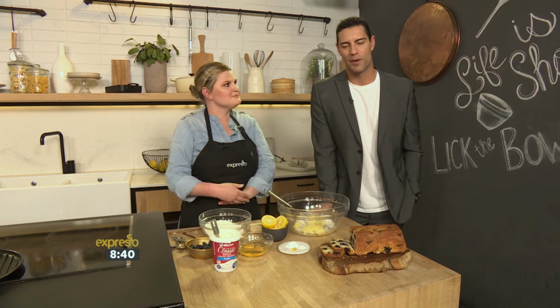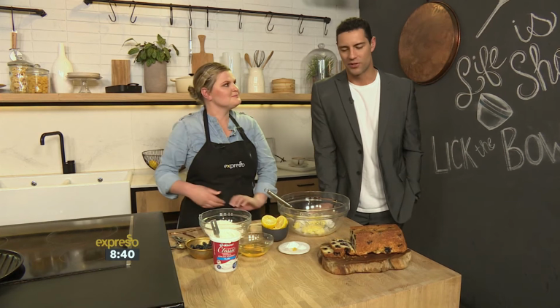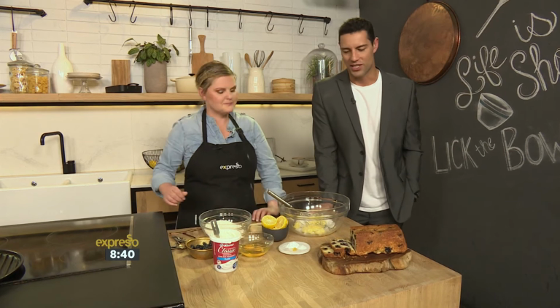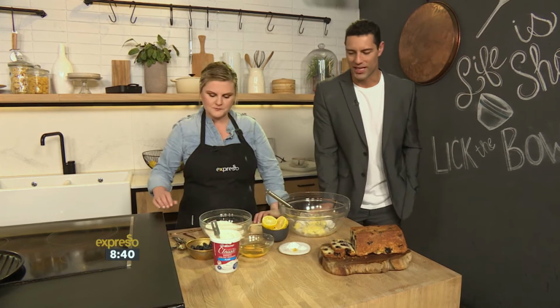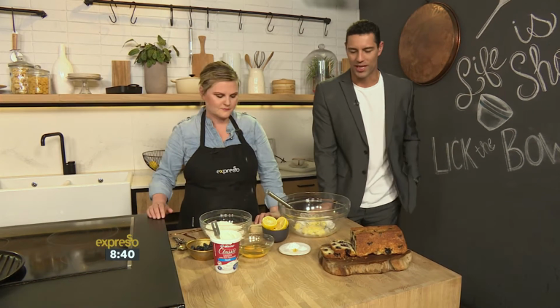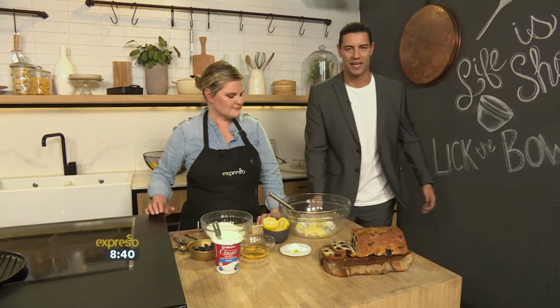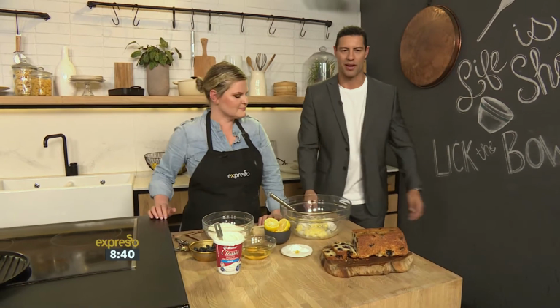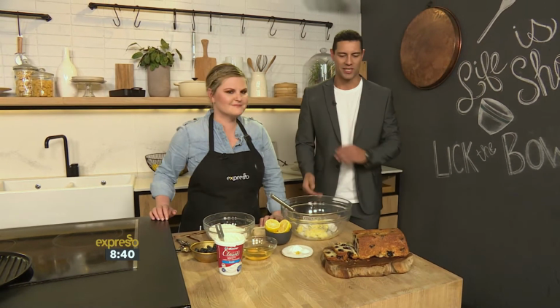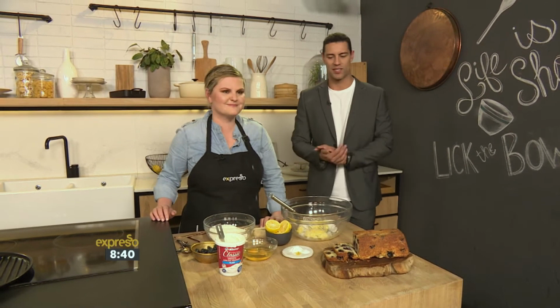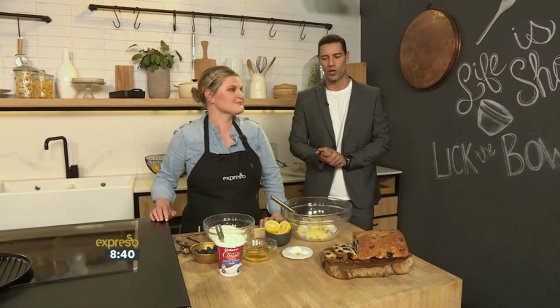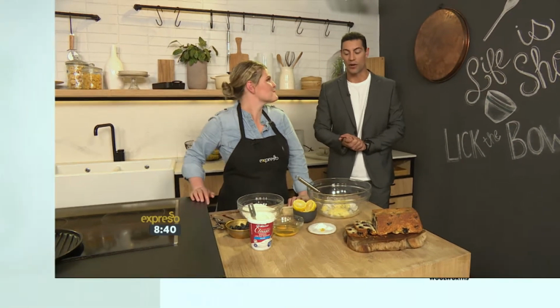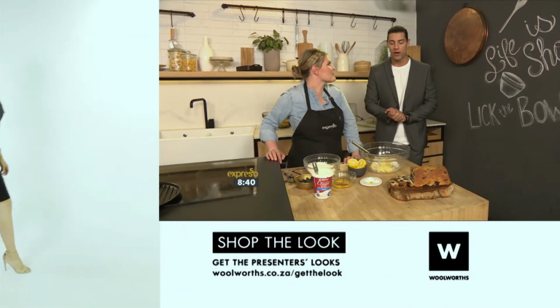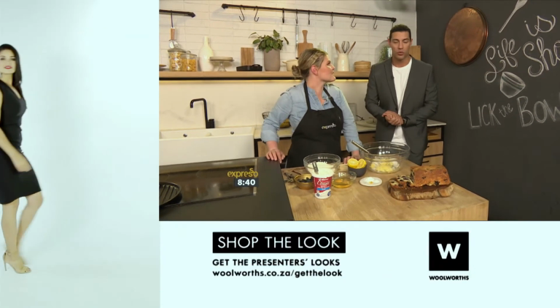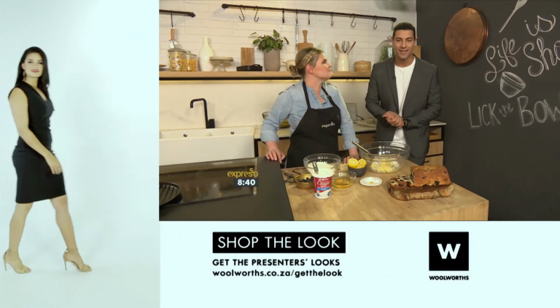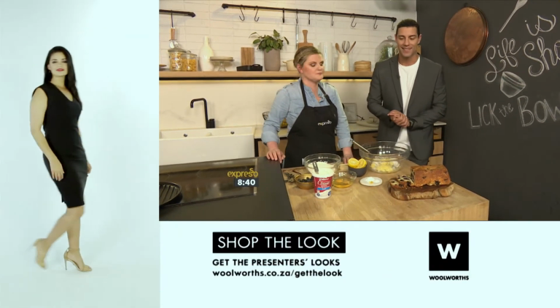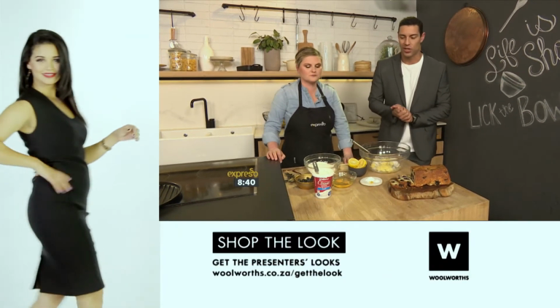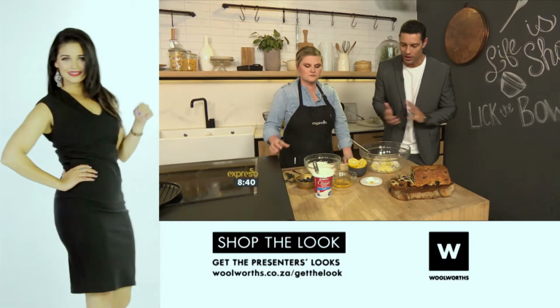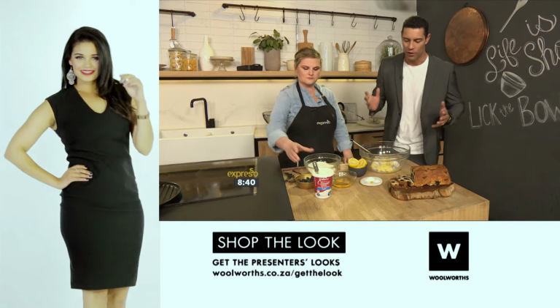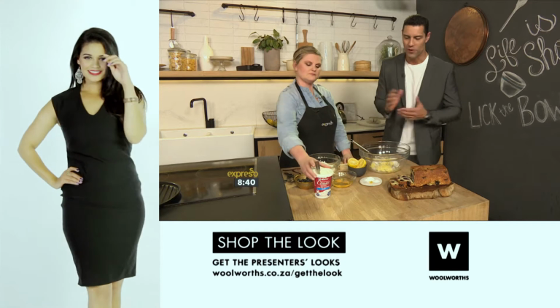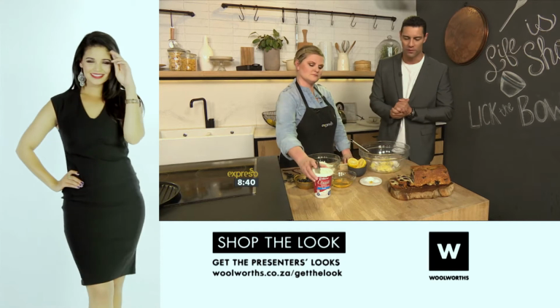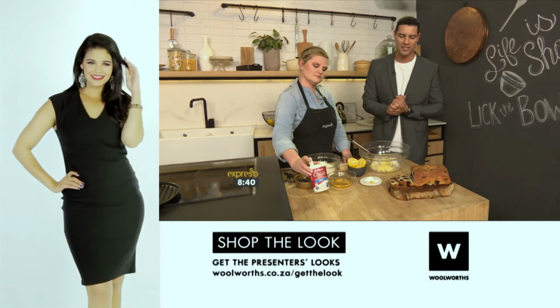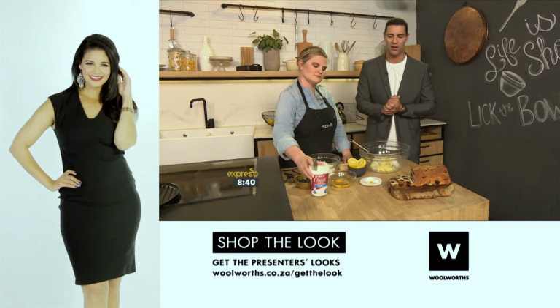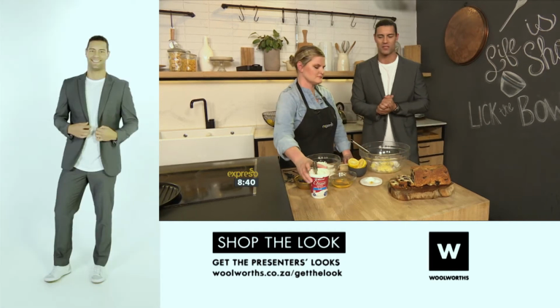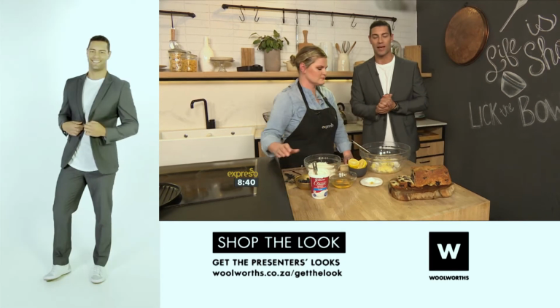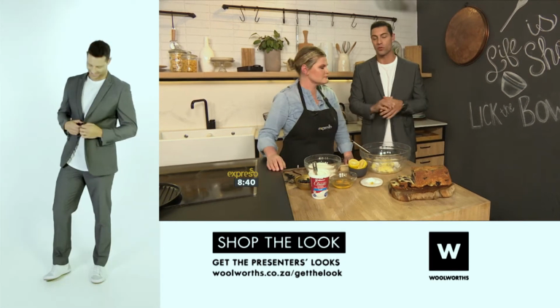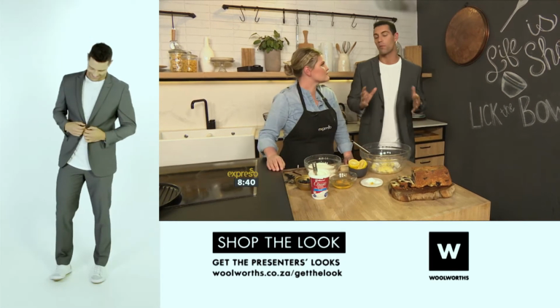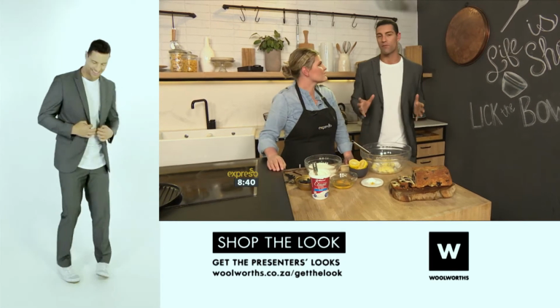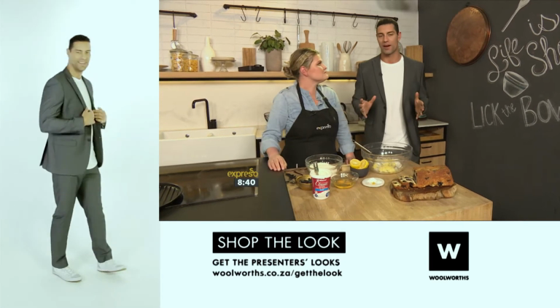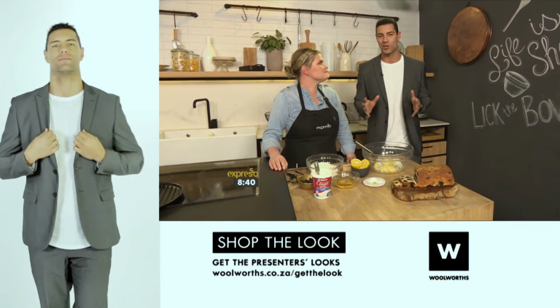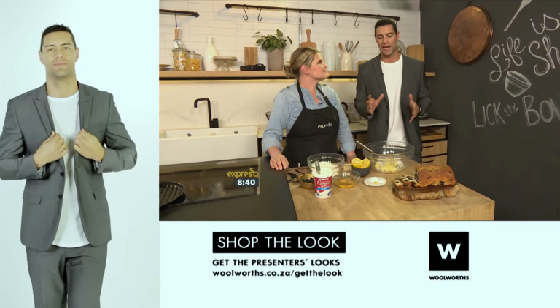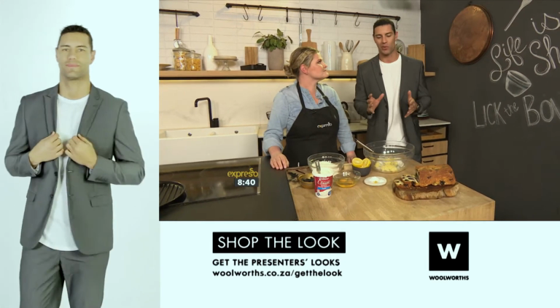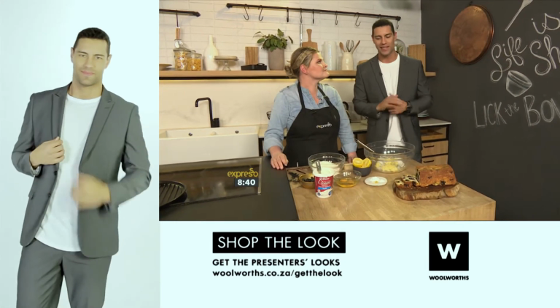Jumping into the kitchen once again with the lovely Kerry Erasmus this morning. Our hero ingredient is yogurt for our frugal feasting here on this Monday. It is also a meat-free Monday, so we're keeping with that.